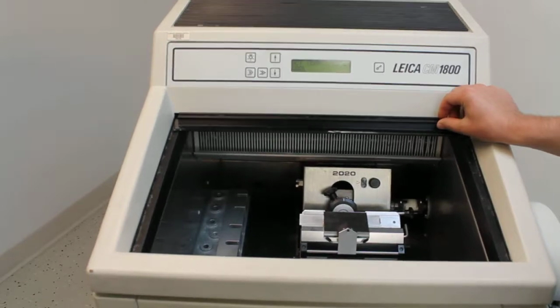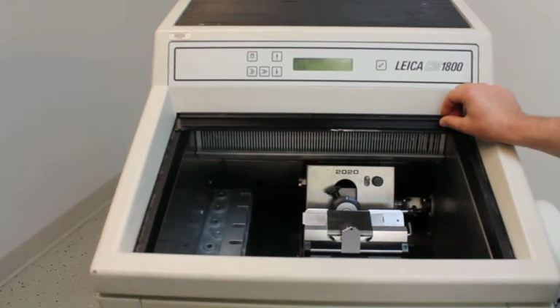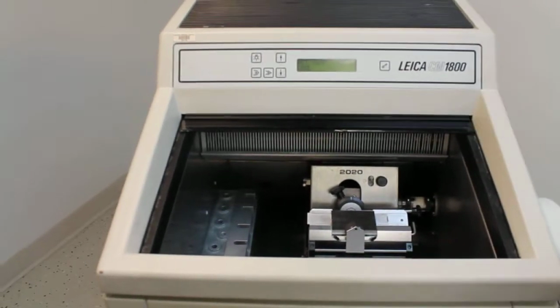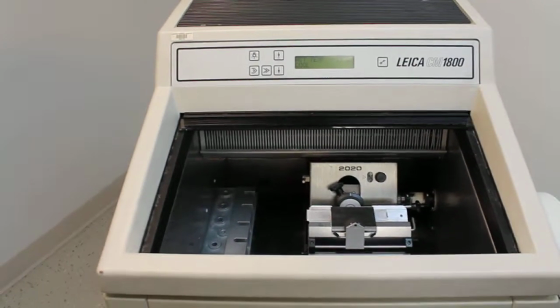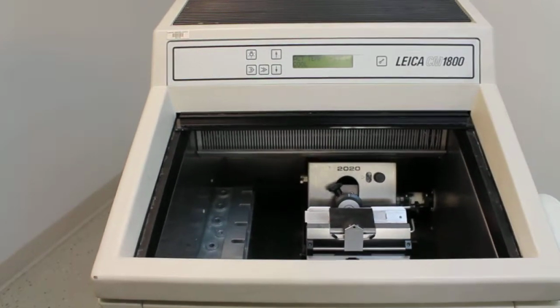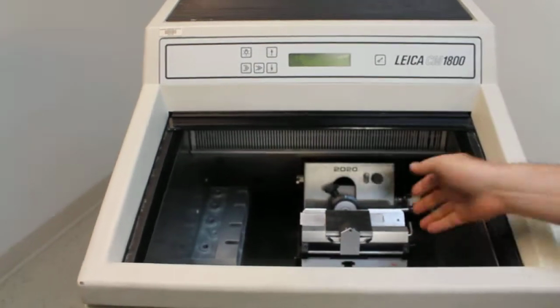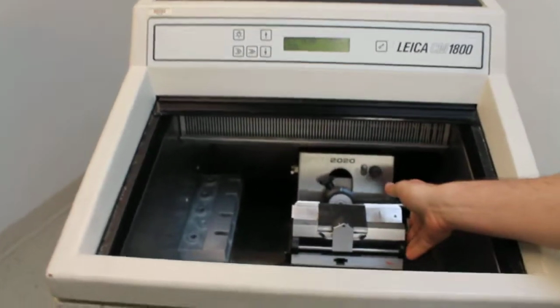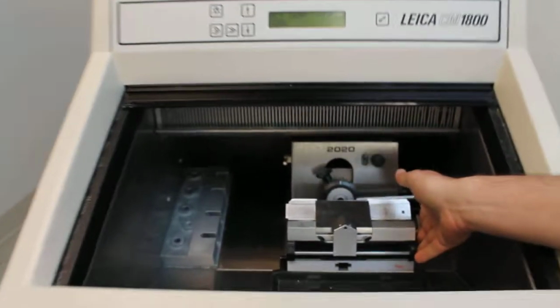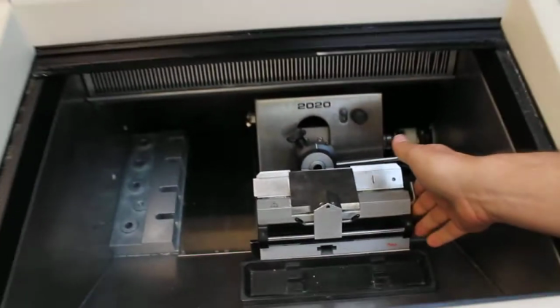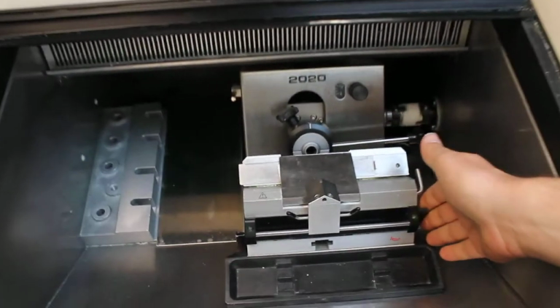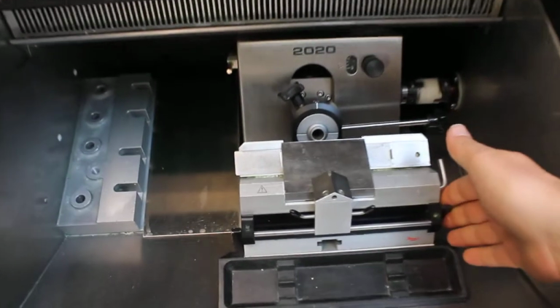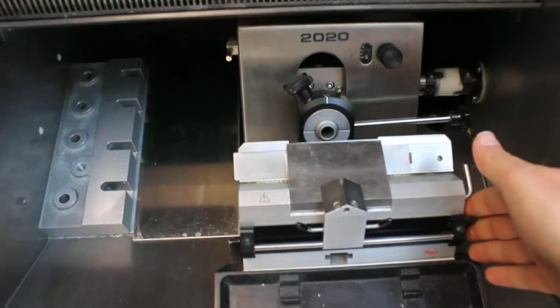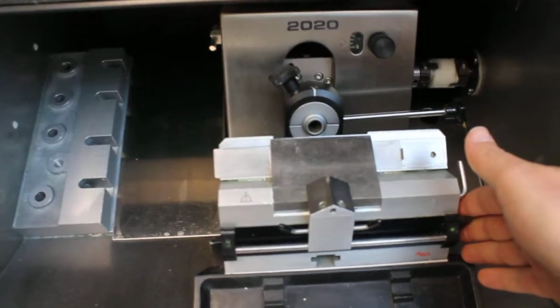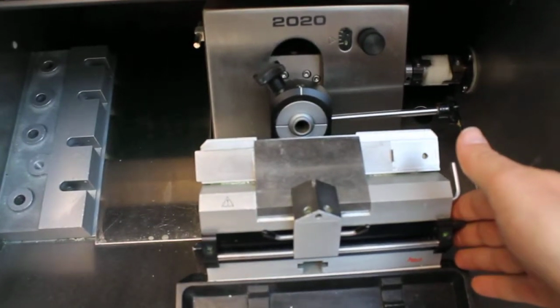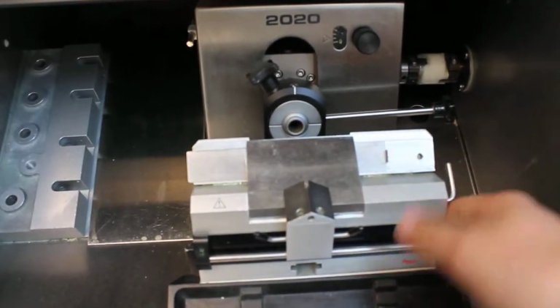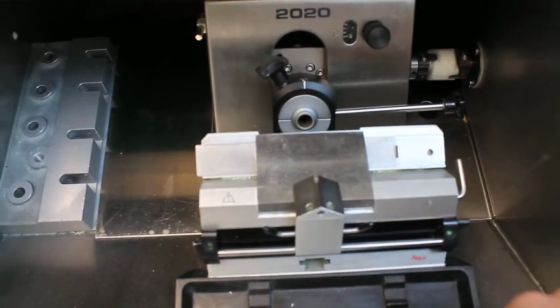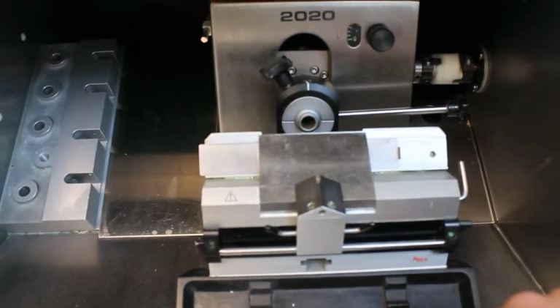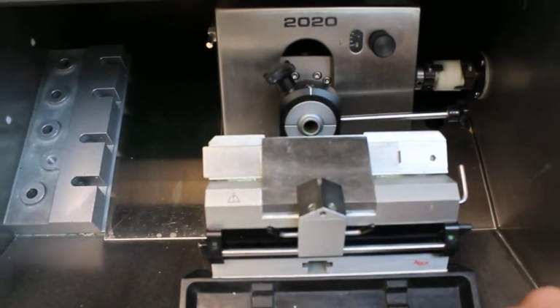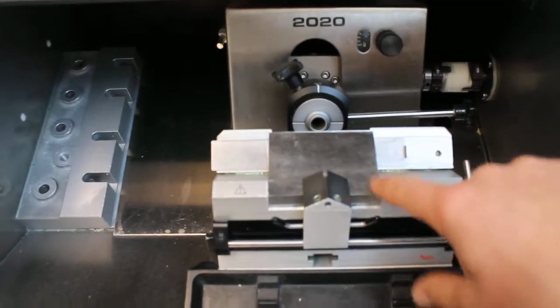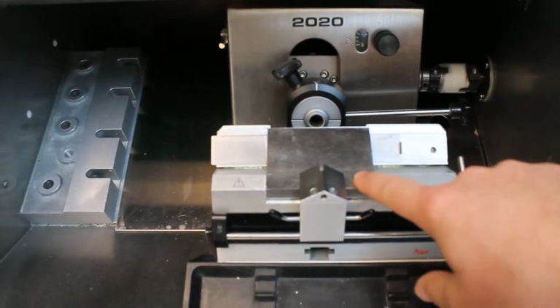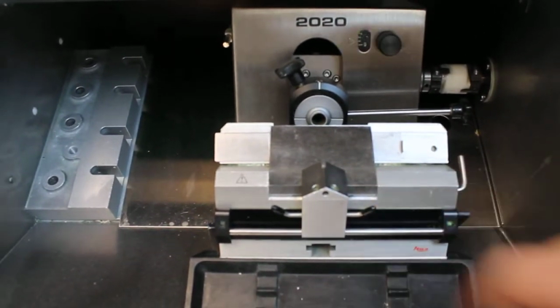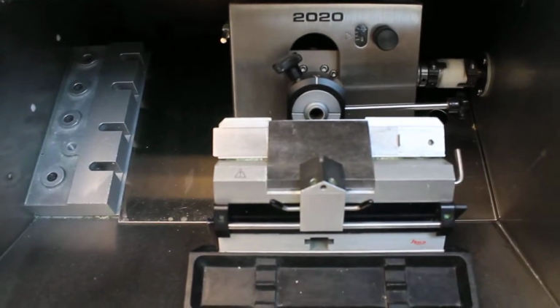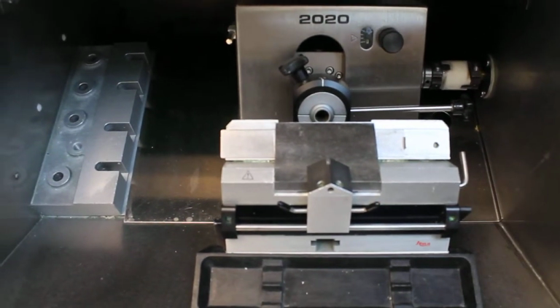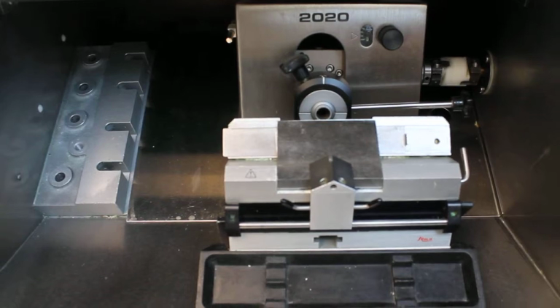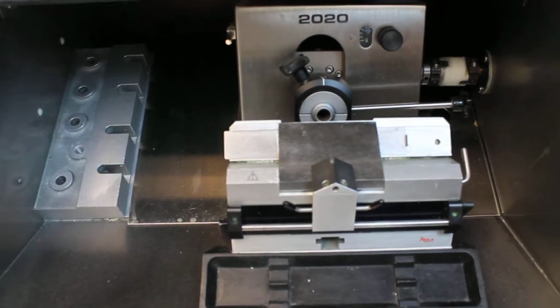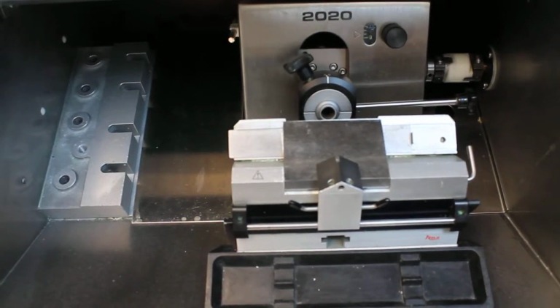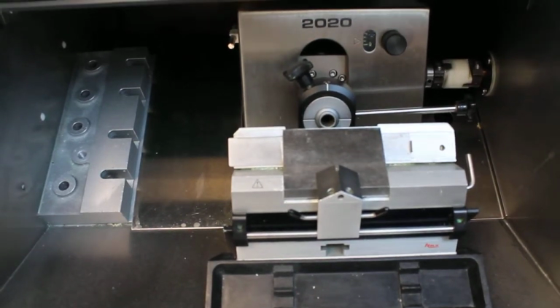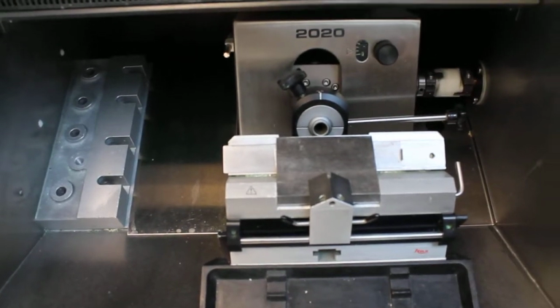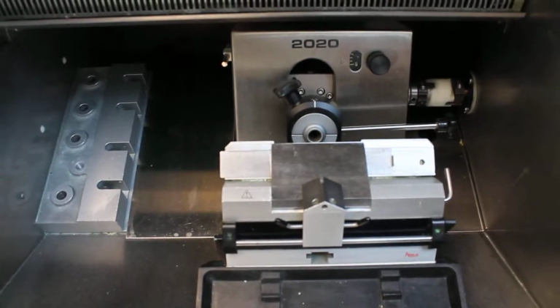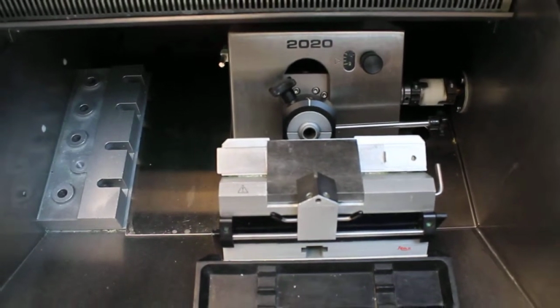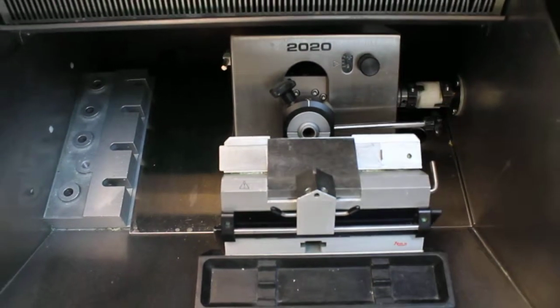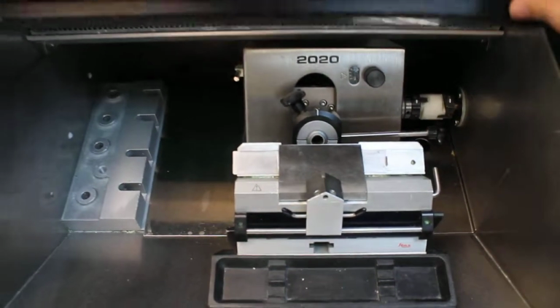I can show you a close-up here of the knife holder assembly. You can see the disposable blade holder right there.